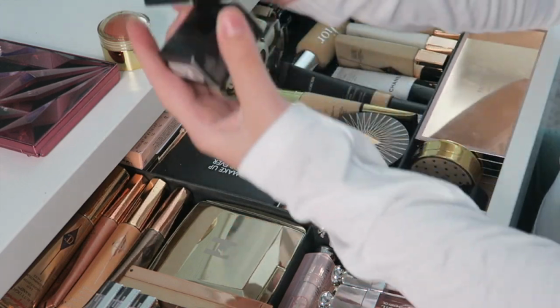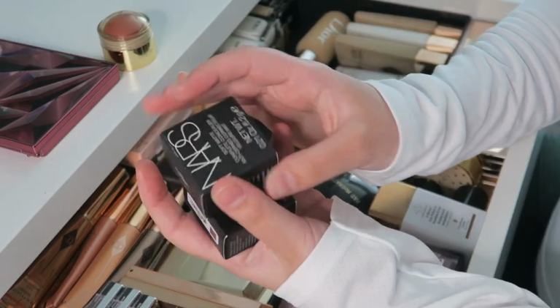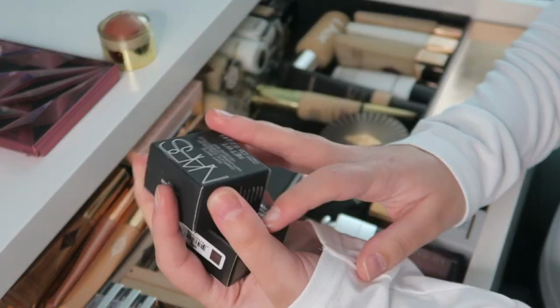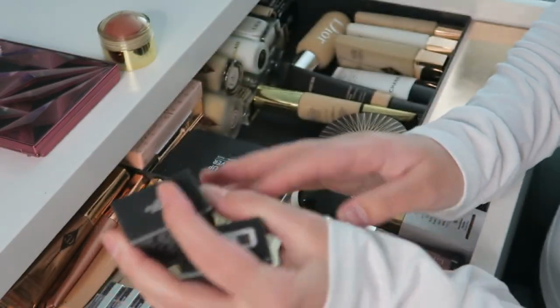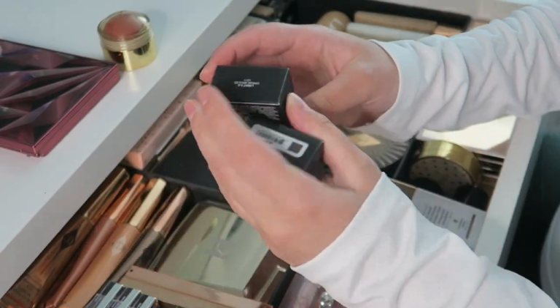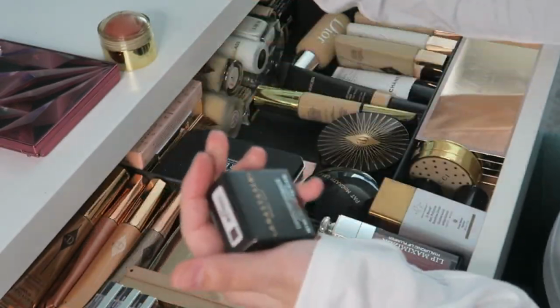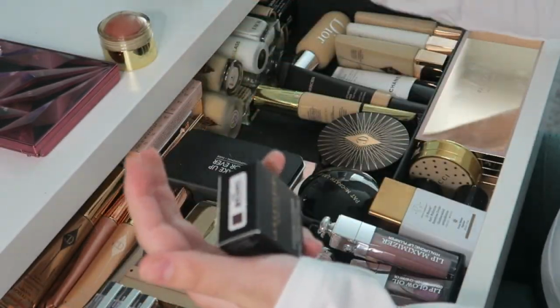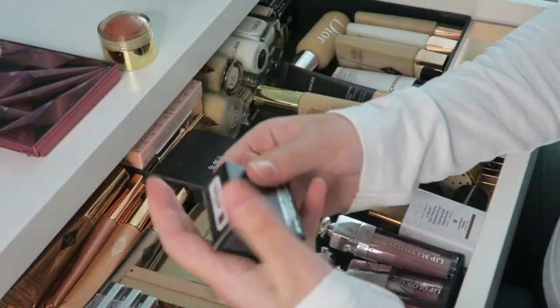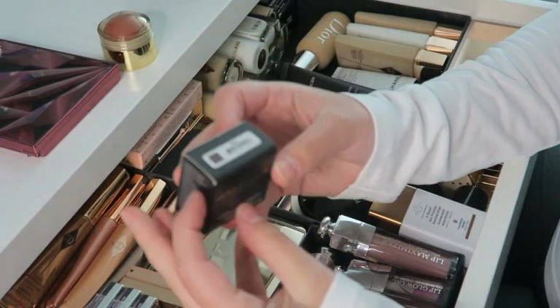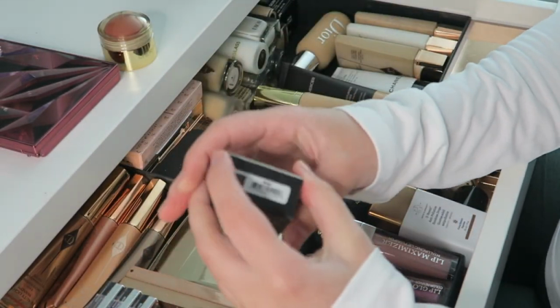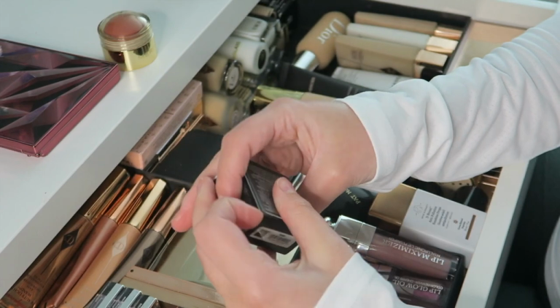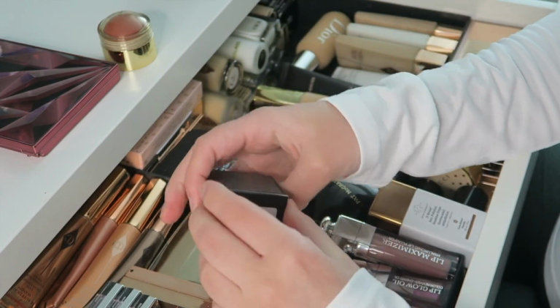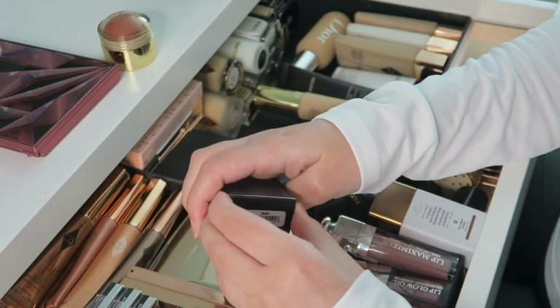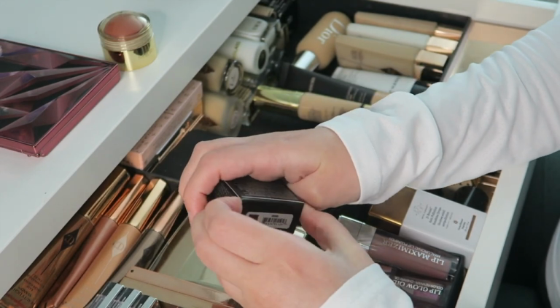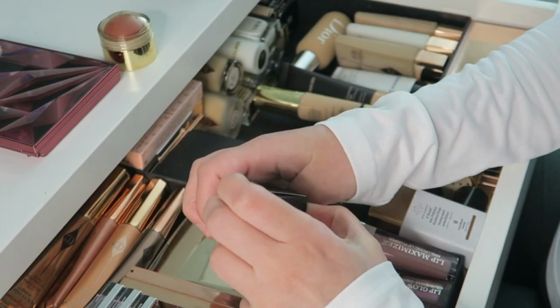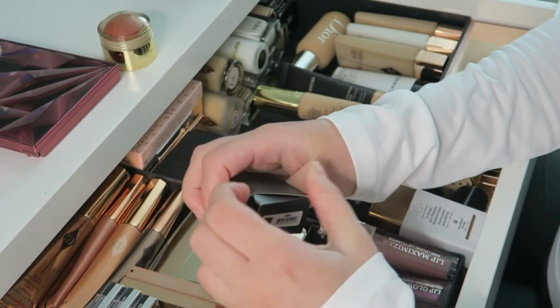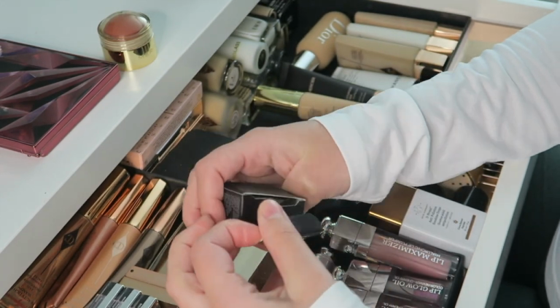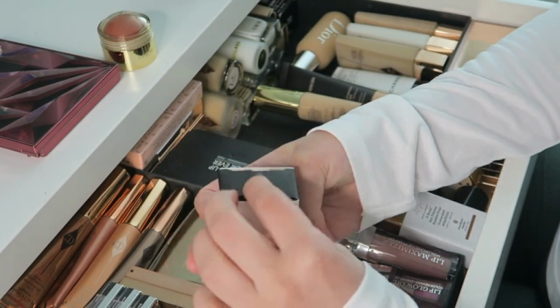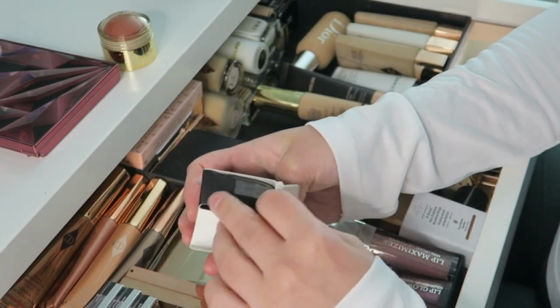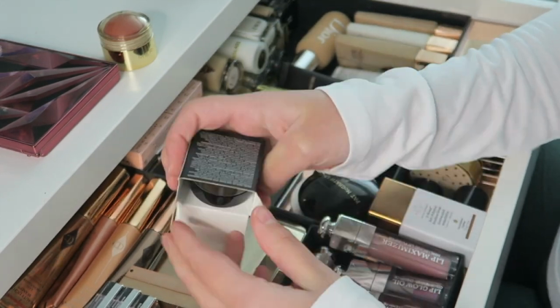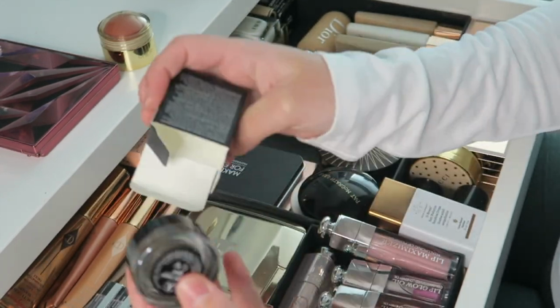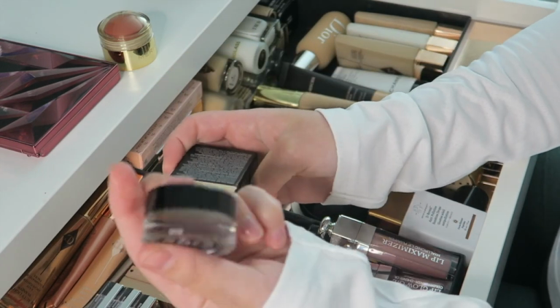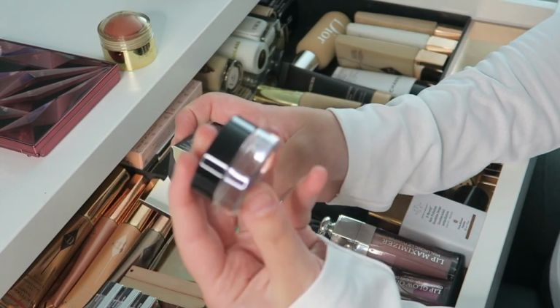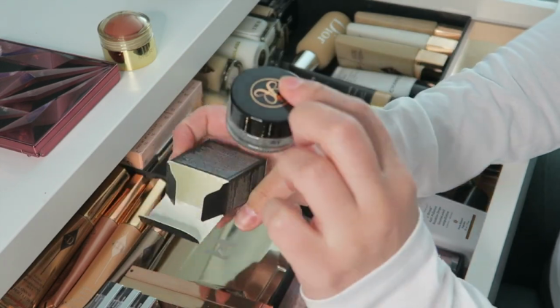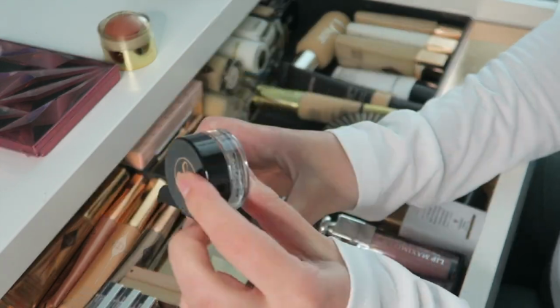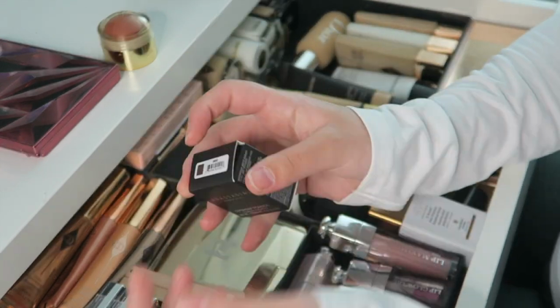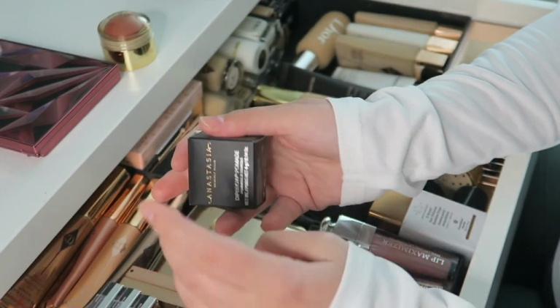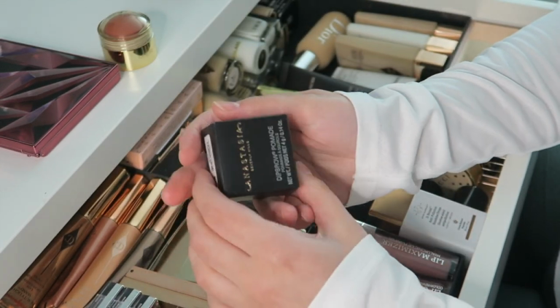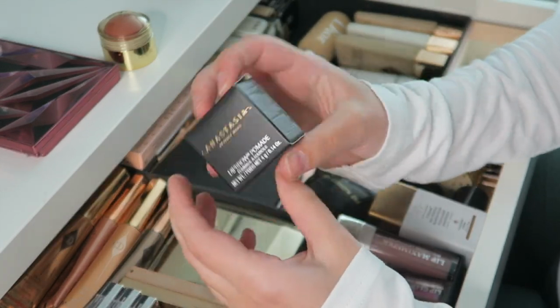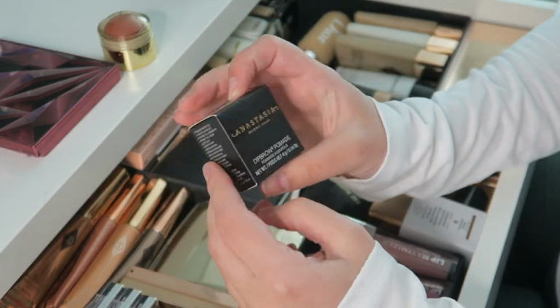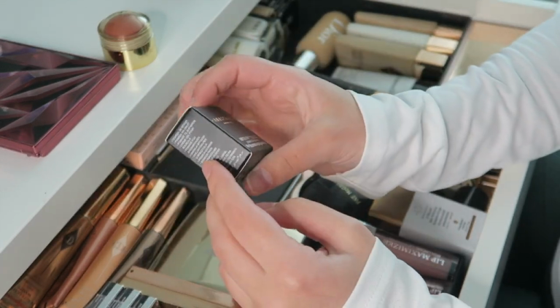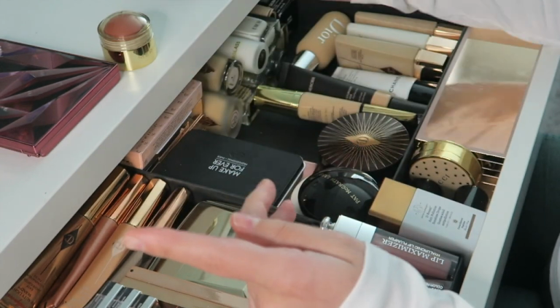Then I have some new products not yet taken out of their boxes. I have the Anastasia Dip Brow in Ebony — I've been using my current one for two years and it's getting very dry, so I bought a new unopened one ready to go once I finish the old one.